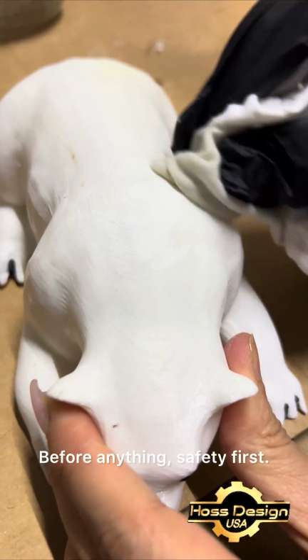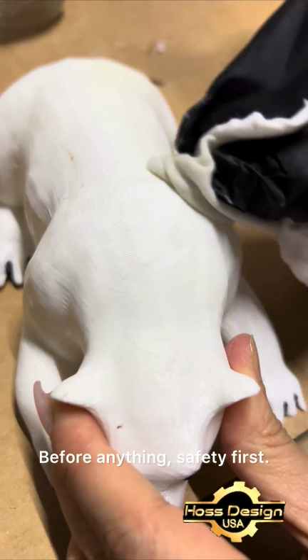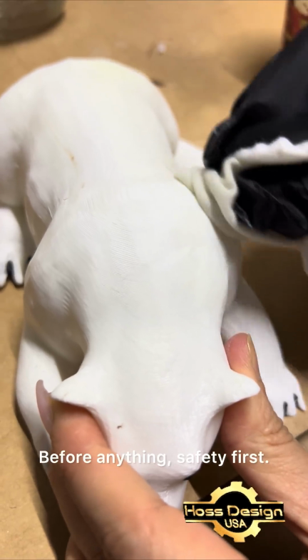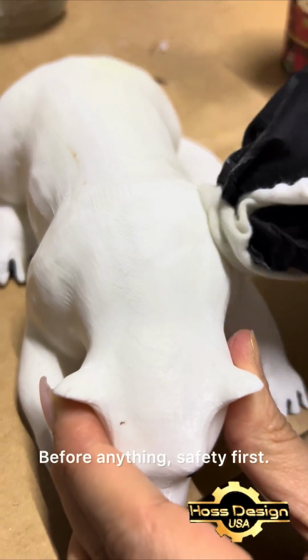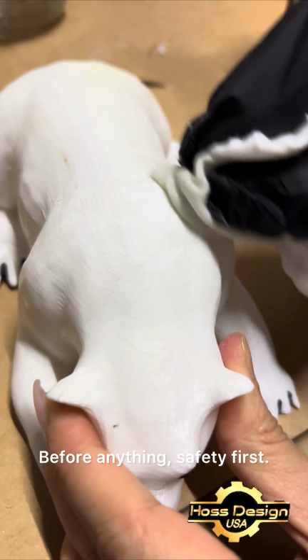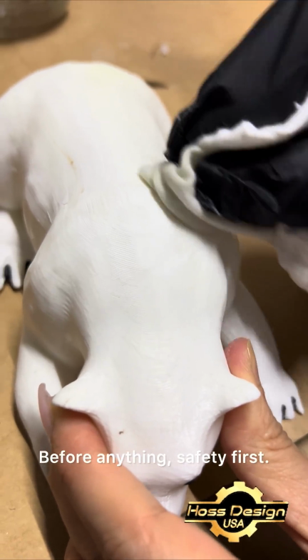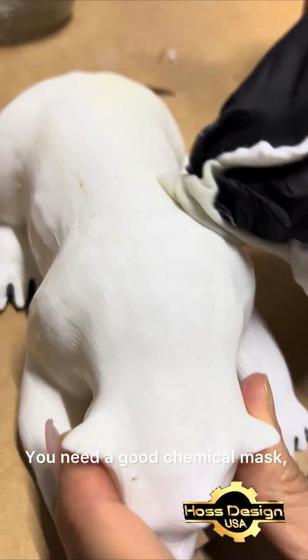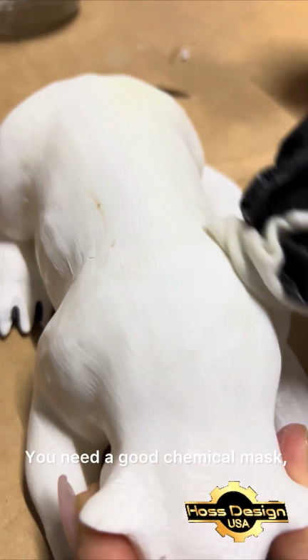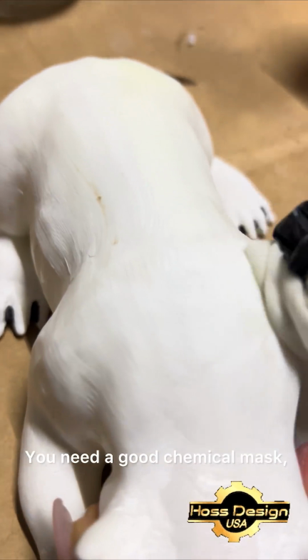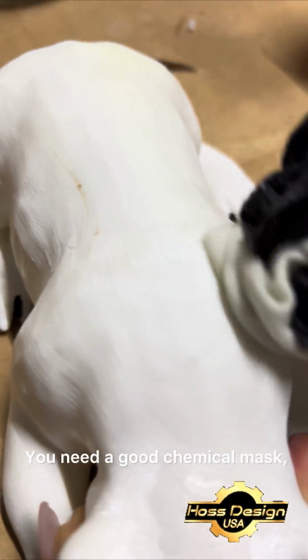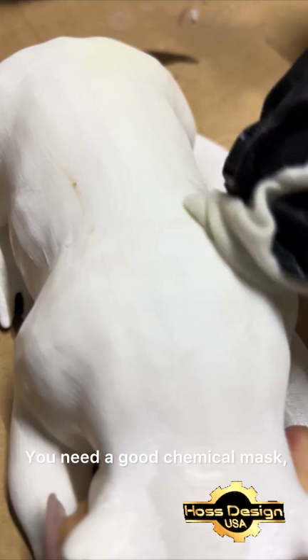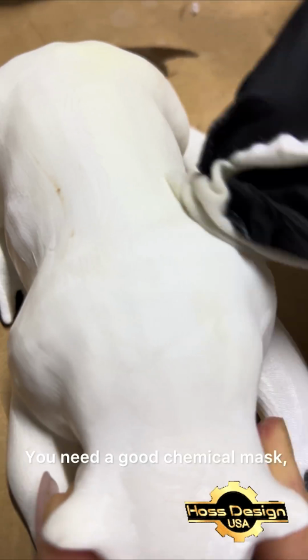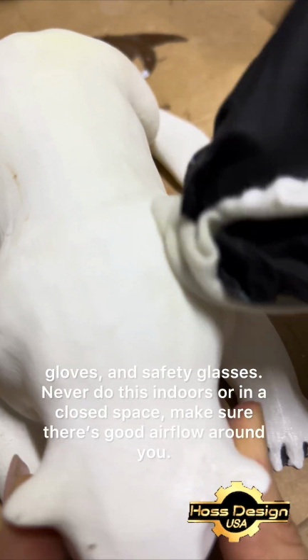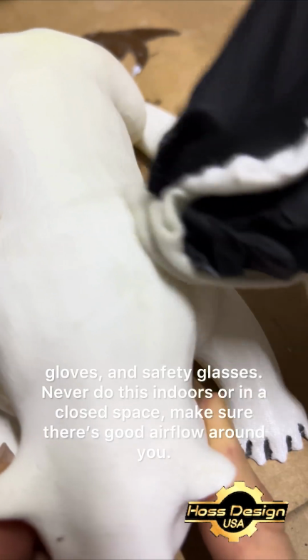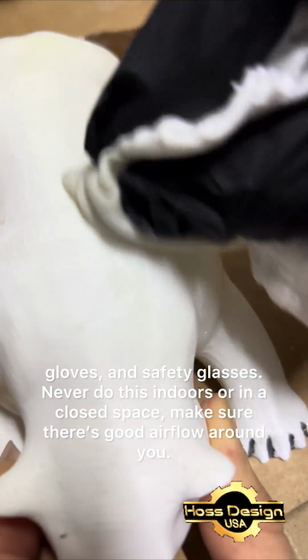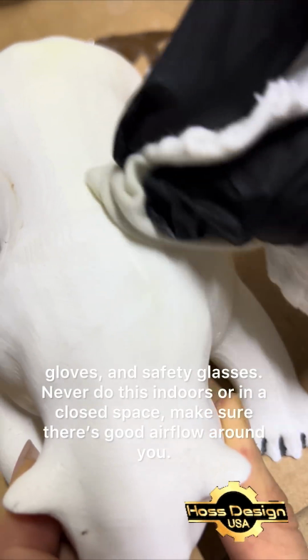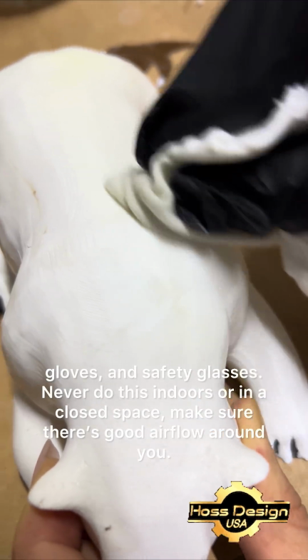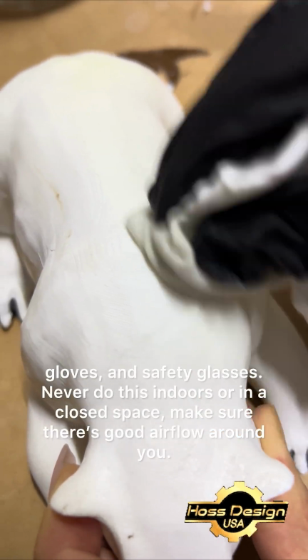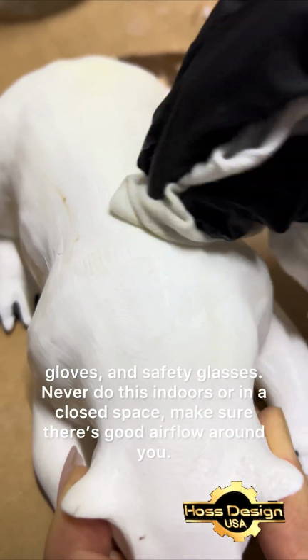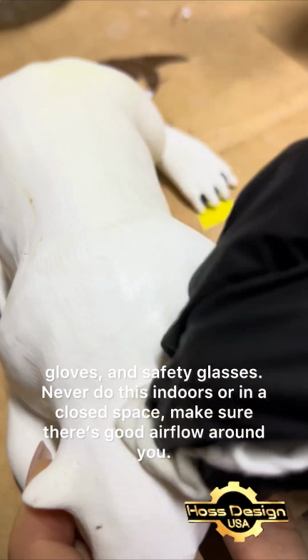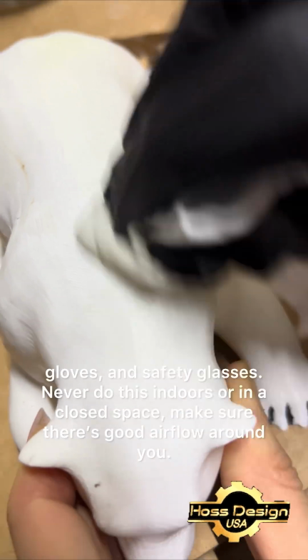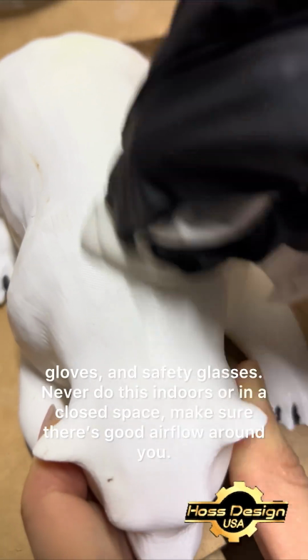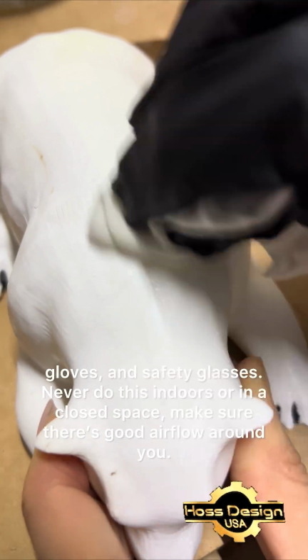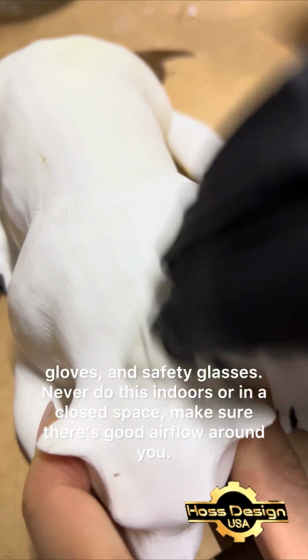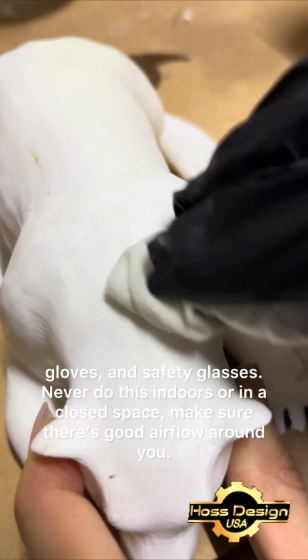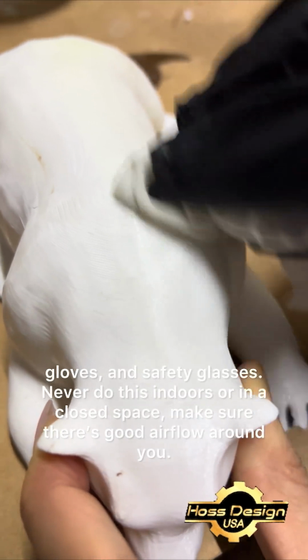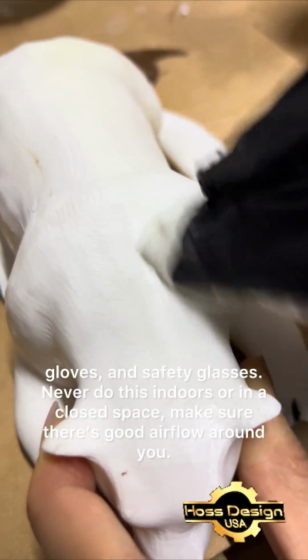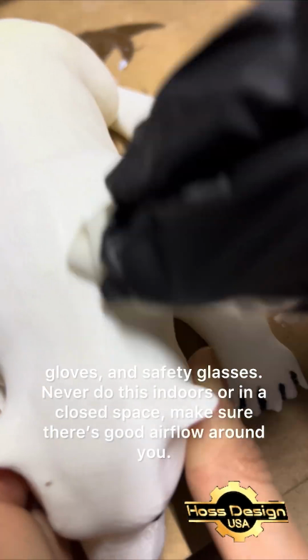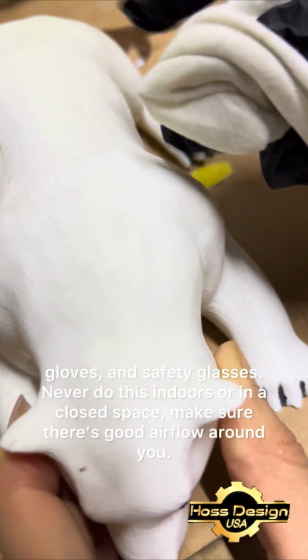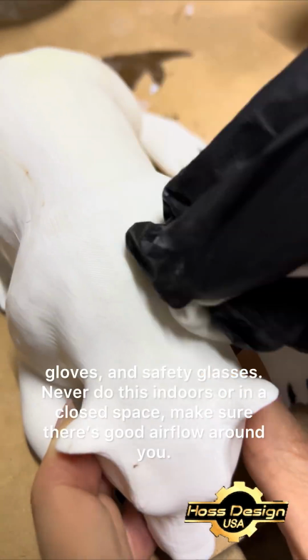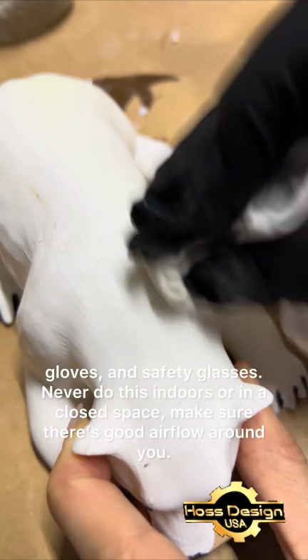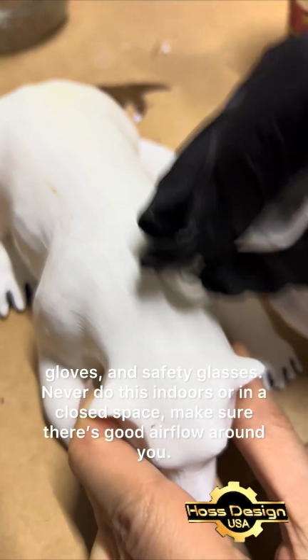Before anything, safety first. You need a good chemical mask, gloves, and safety glasses. Never do this indoors or in a closed space. Make sure there's good airflow around you.